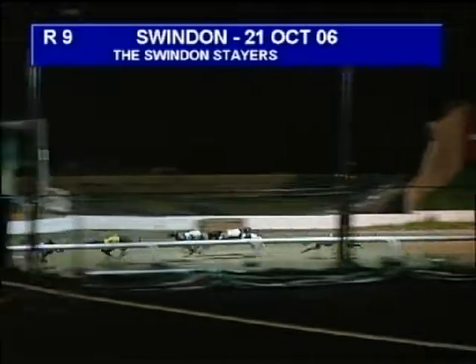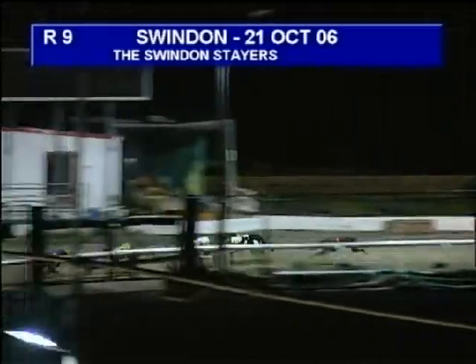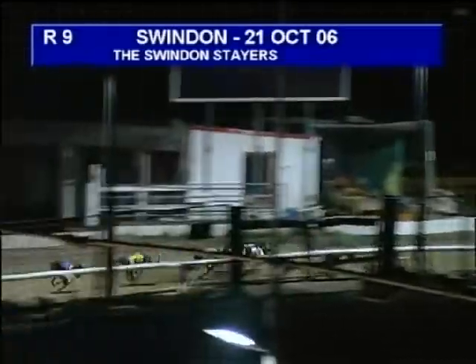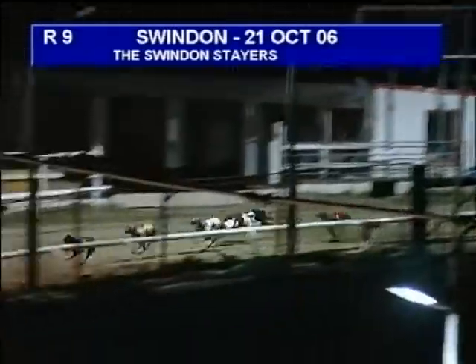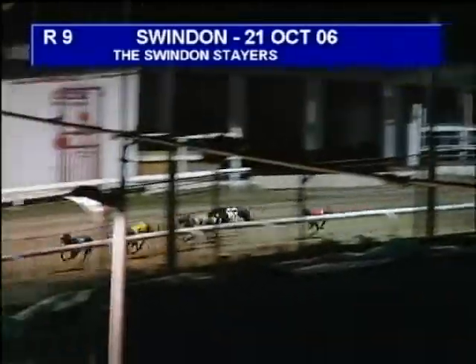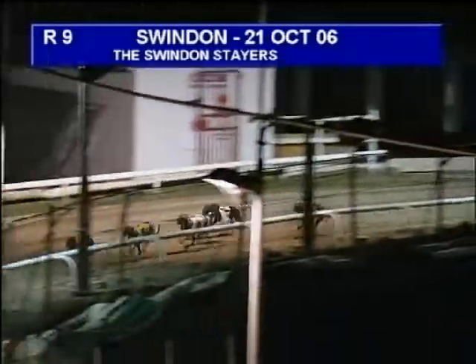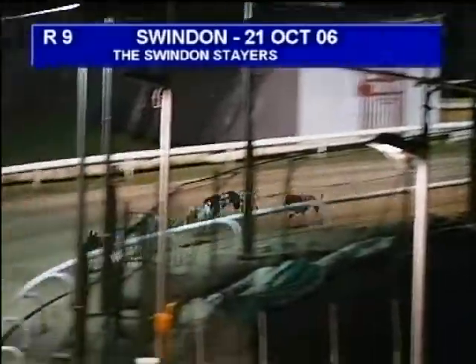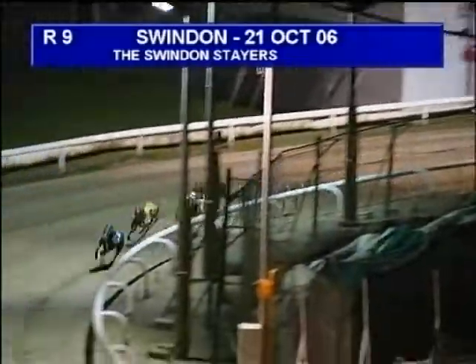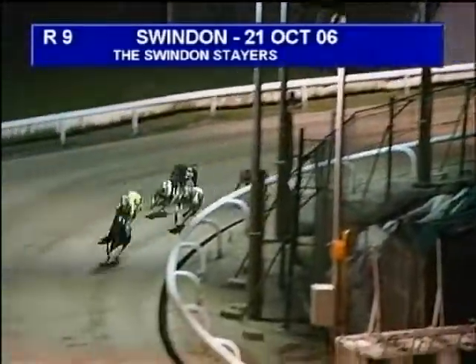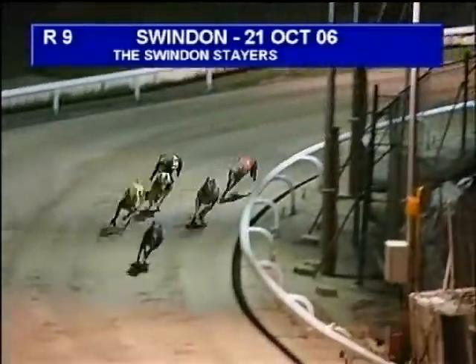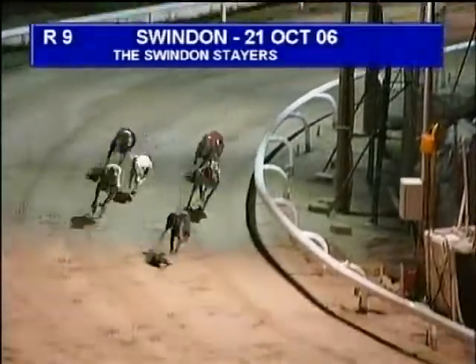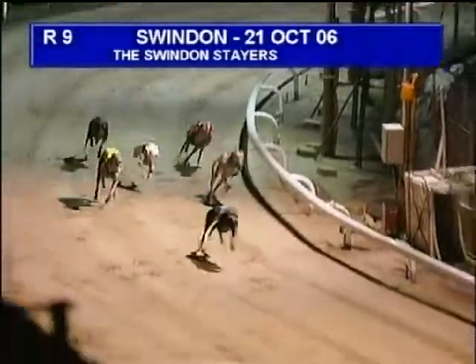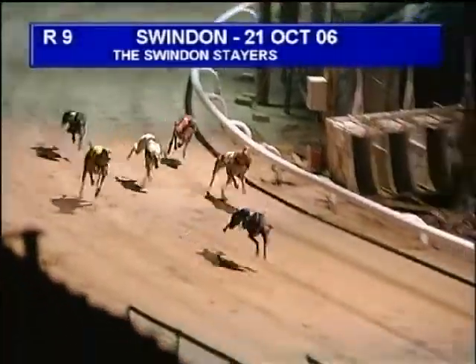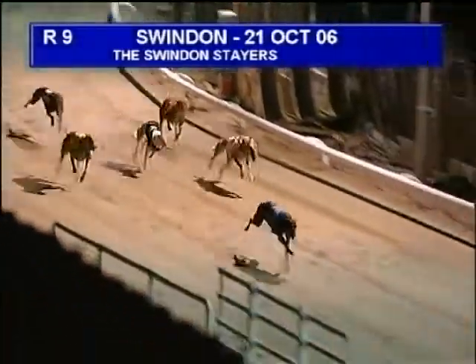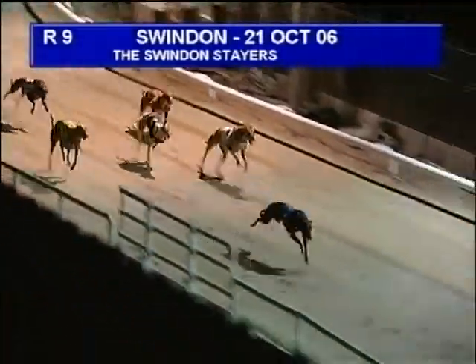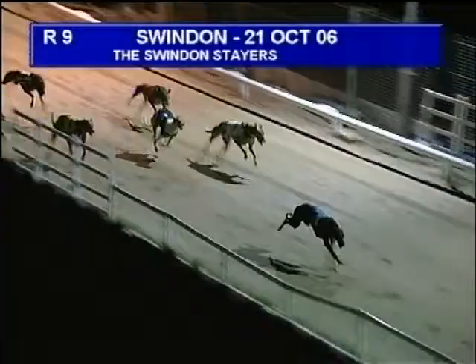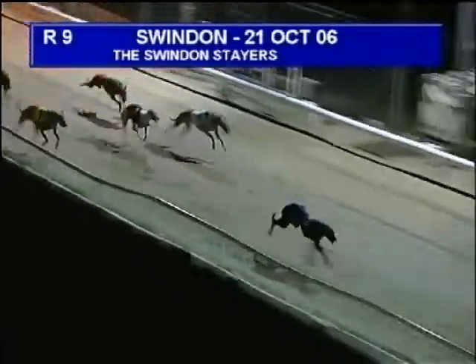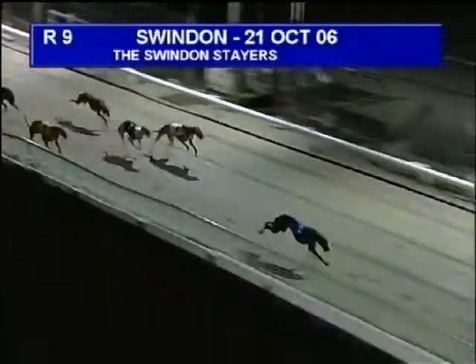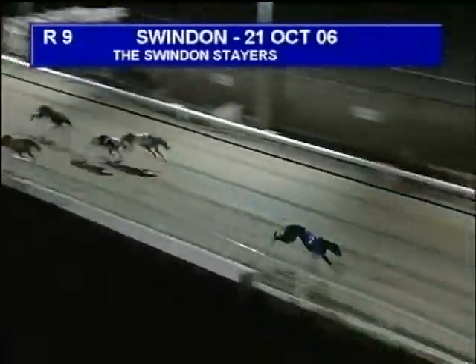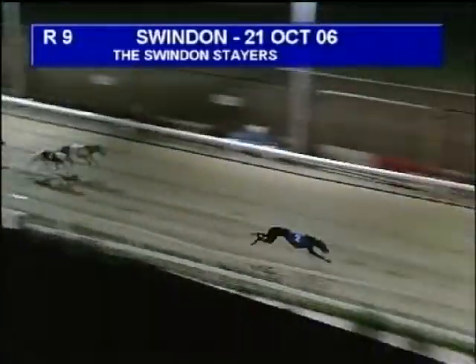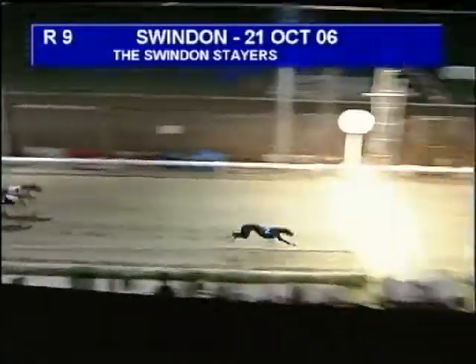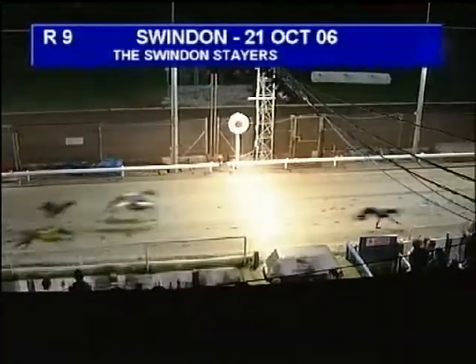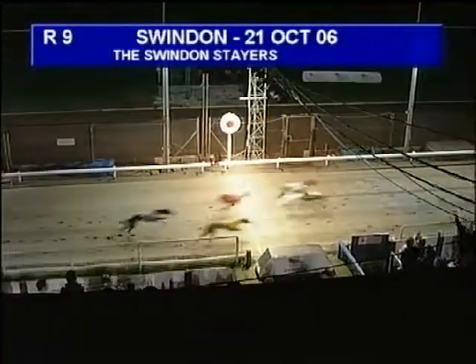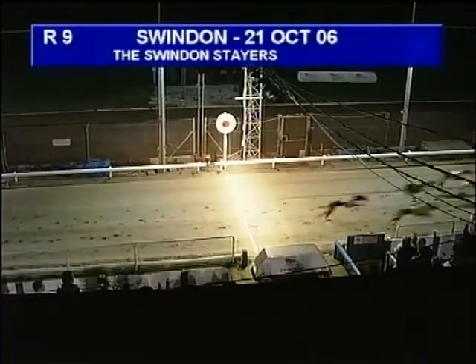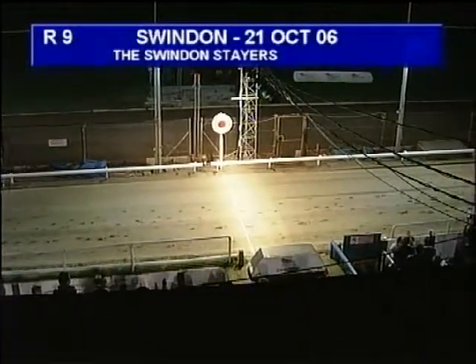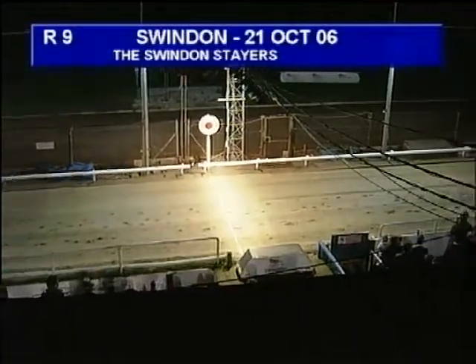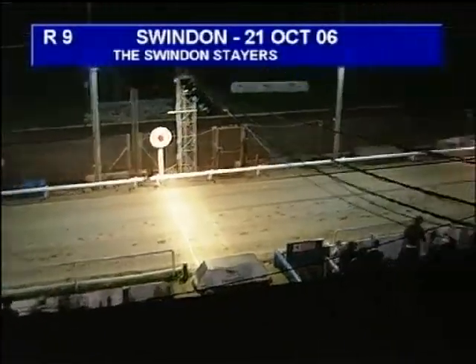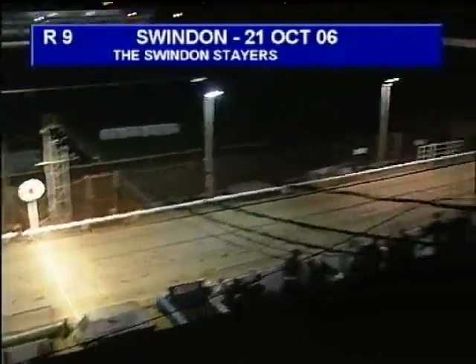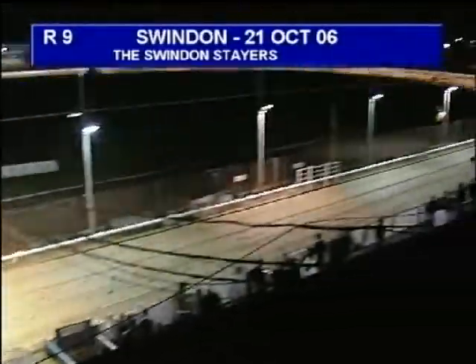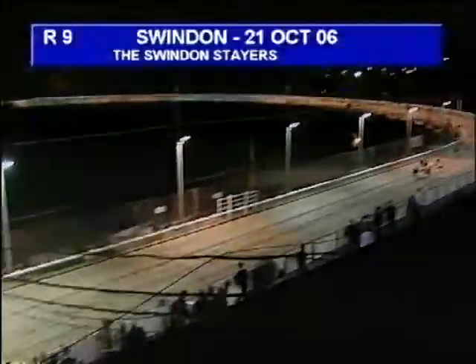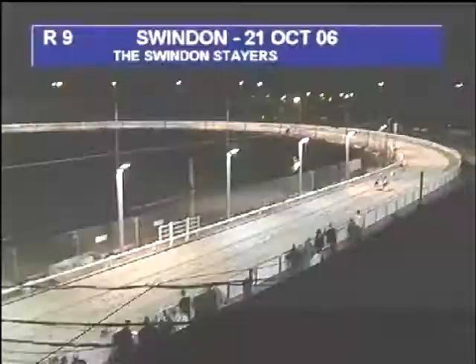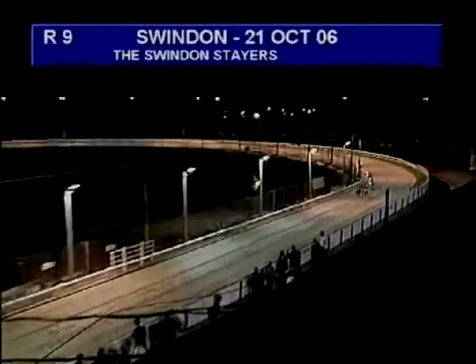Our arm towards the final bend they go, and it's still two in front, and then five by two lengths. Five tries to fight back in second, and then three, four, six, and one. Up towards the end, and two's going to go away and win it very nicely. It'll be a photo for places. Two wins, and a photo for places.